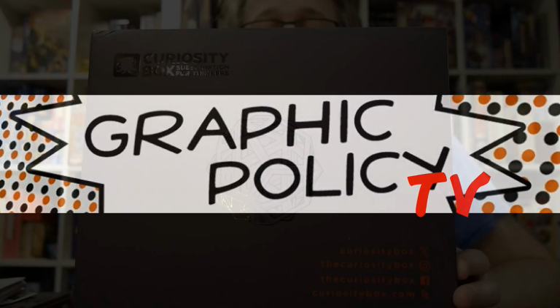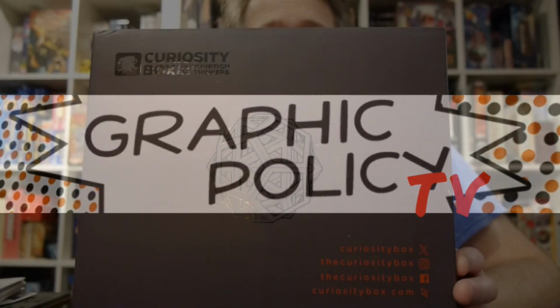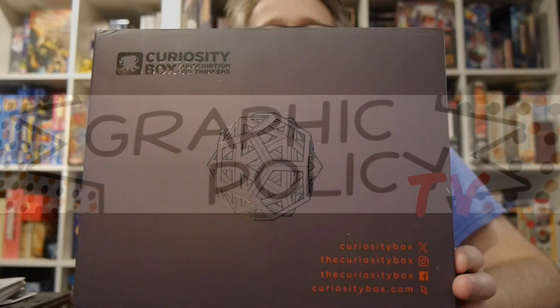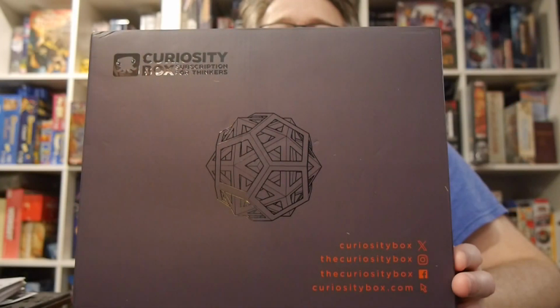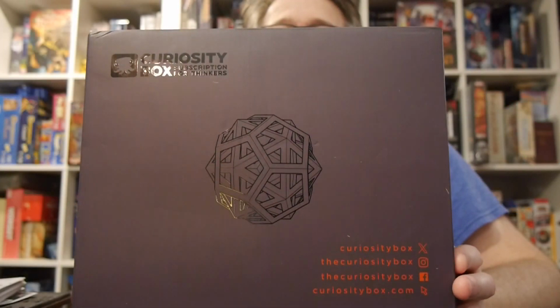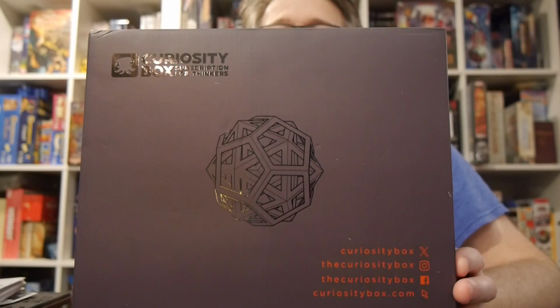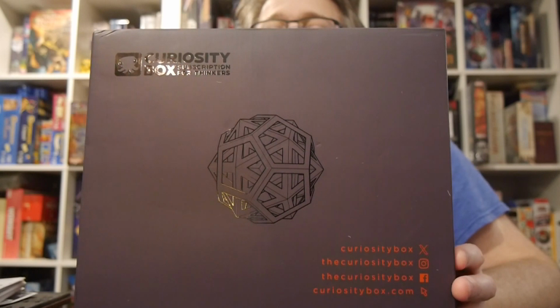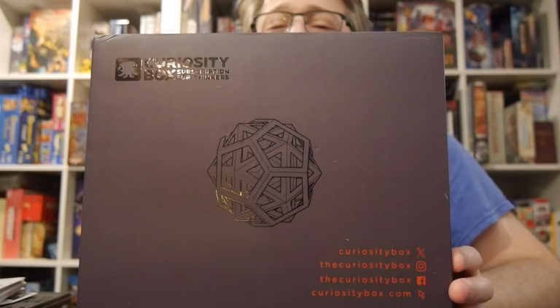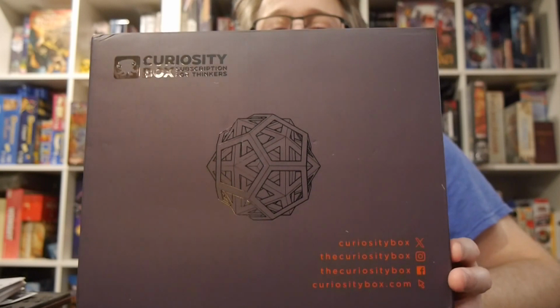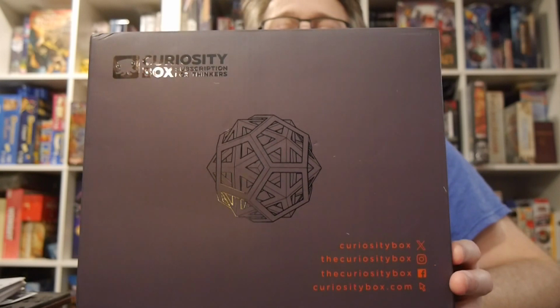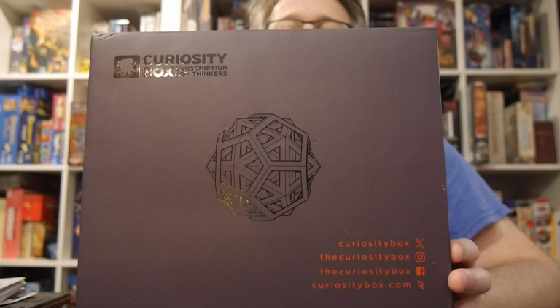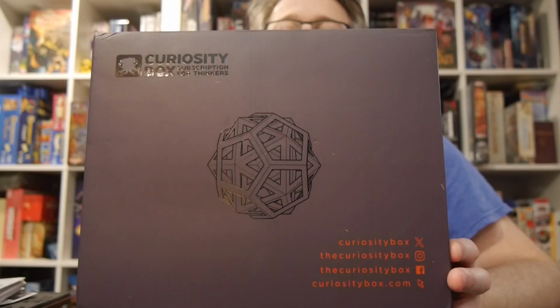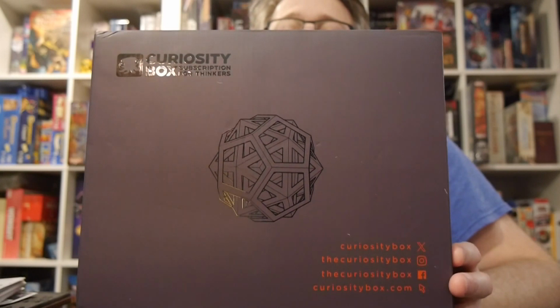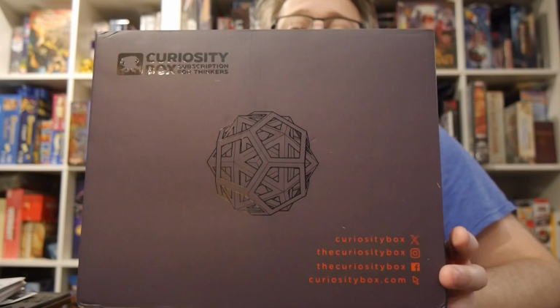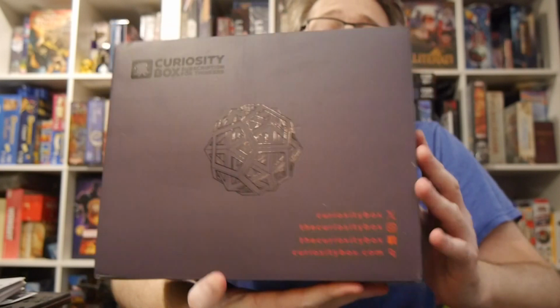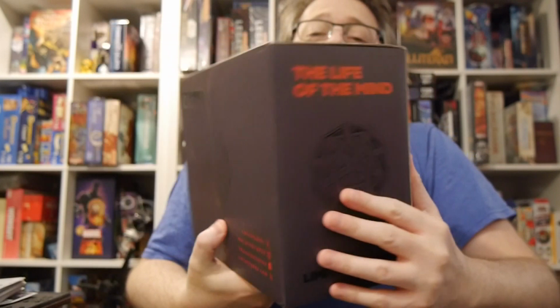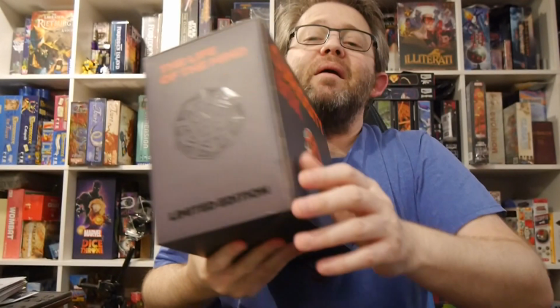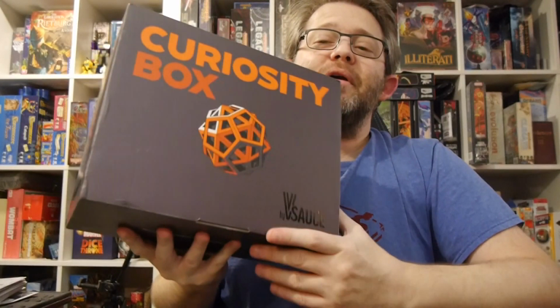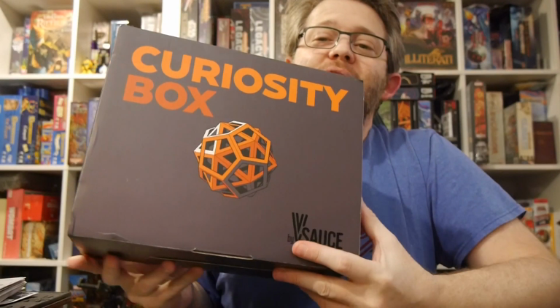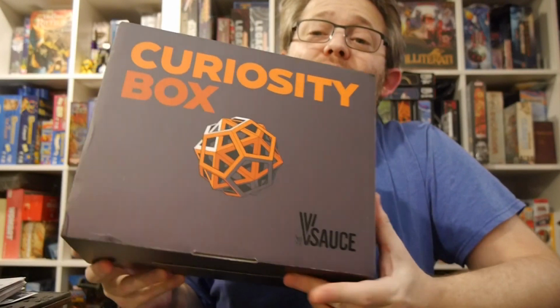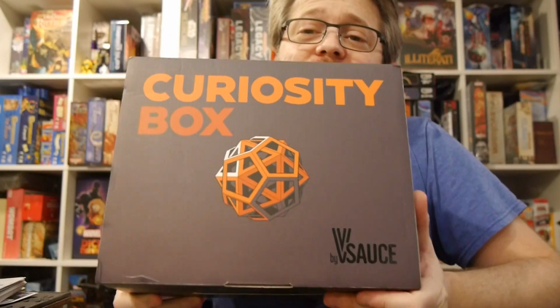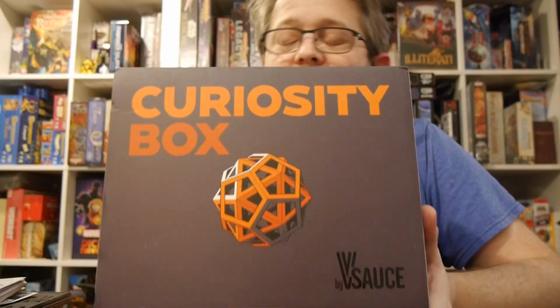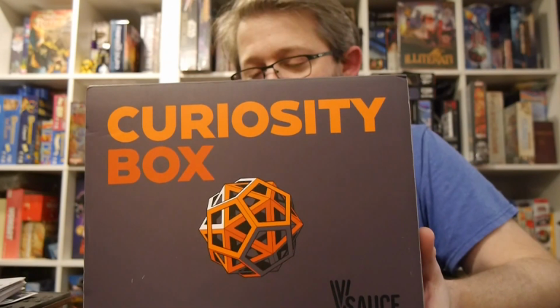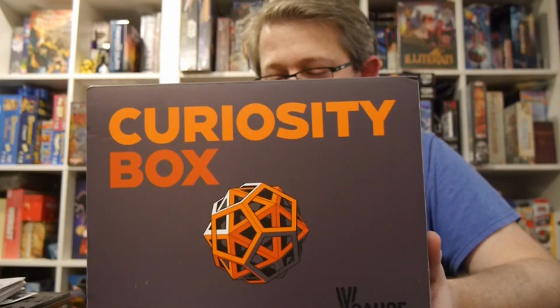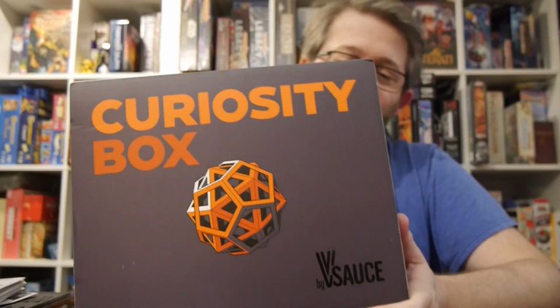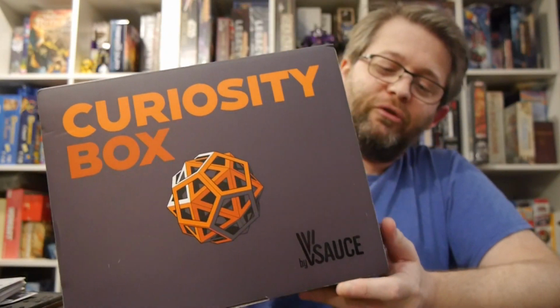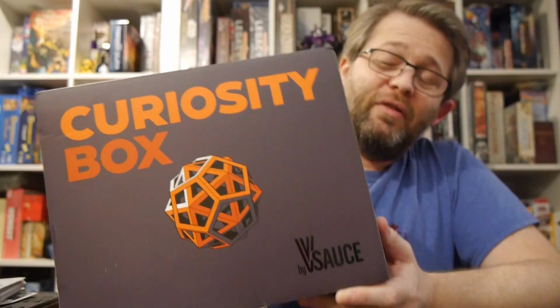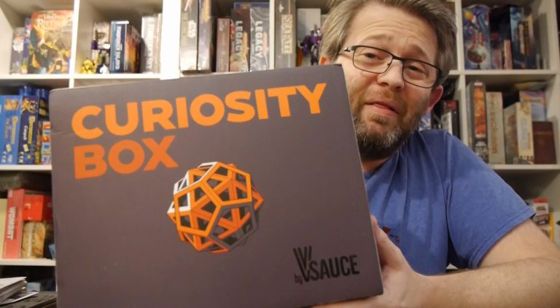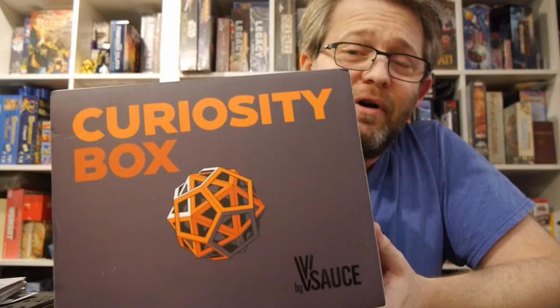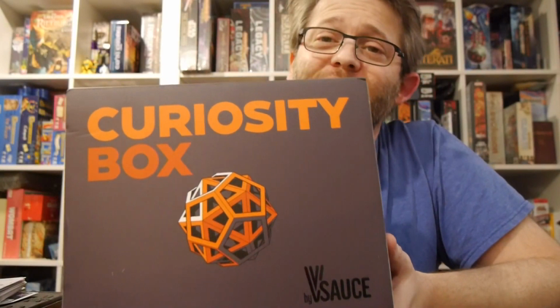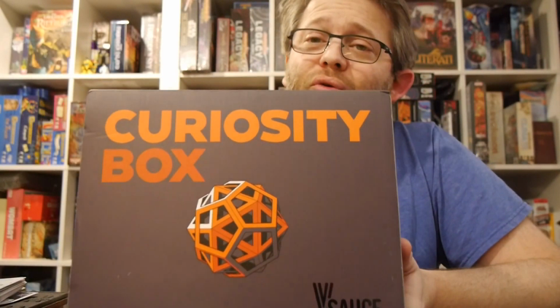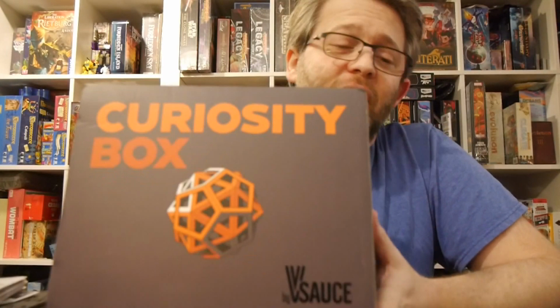Hey, welcome to Graphic Policy Television, GPTV. I'm Brett. In my hands is the Curiosity Box Subscription for Thinkers. I am a big fan of subscription boxes. Some are hit, some are miss. It can be a lot of fun and you can find some pretty cool stuff out of it.